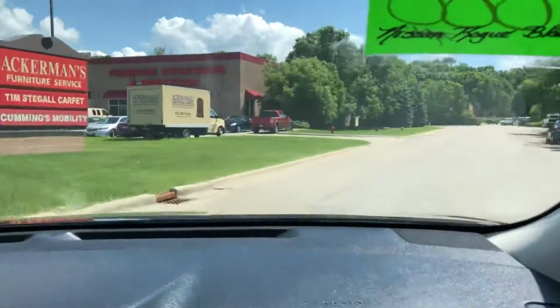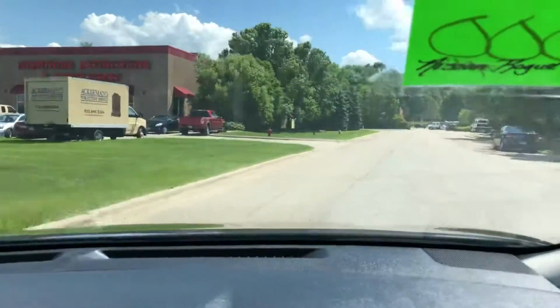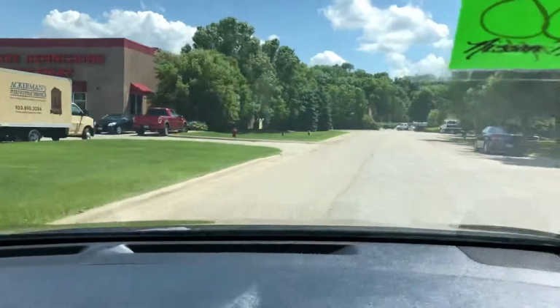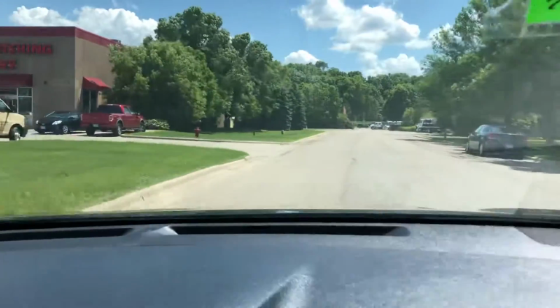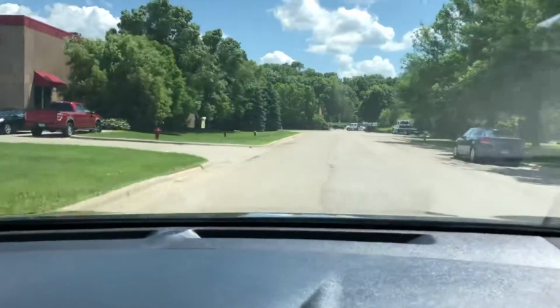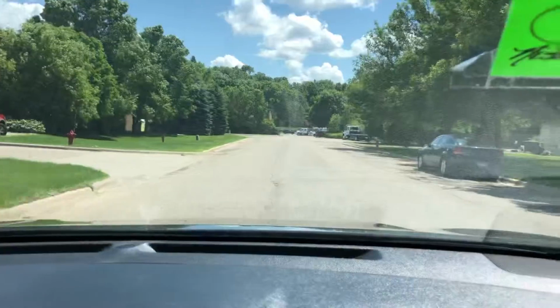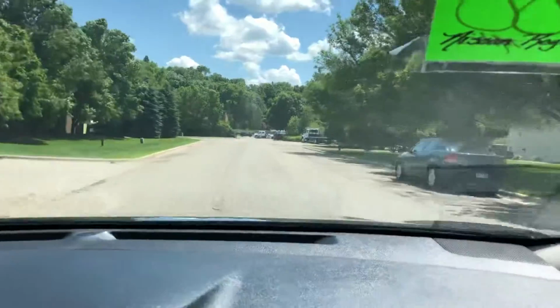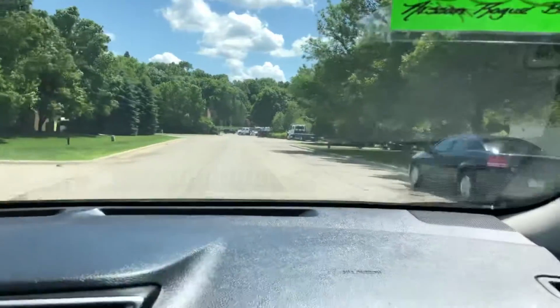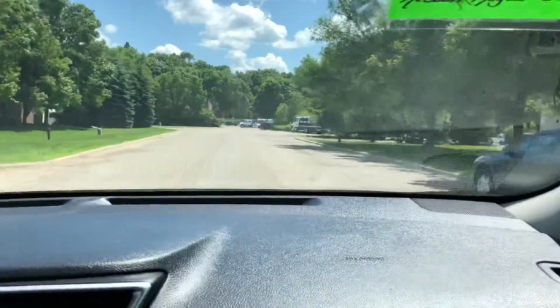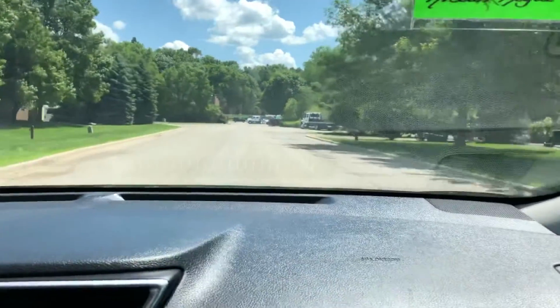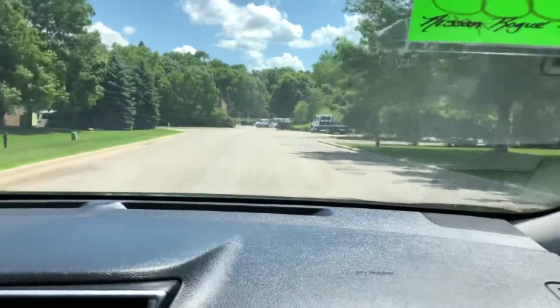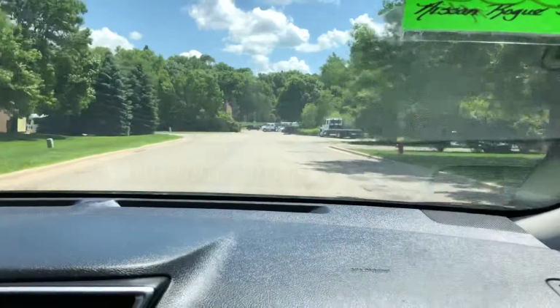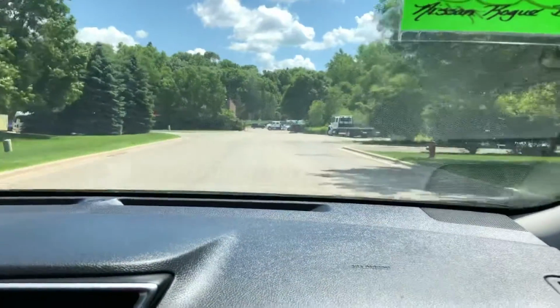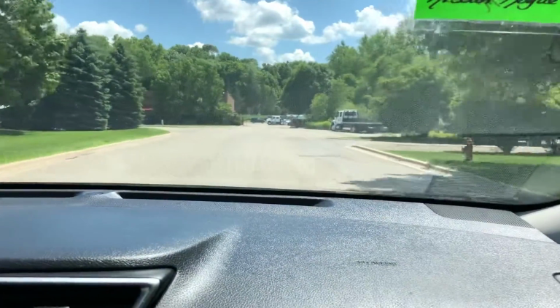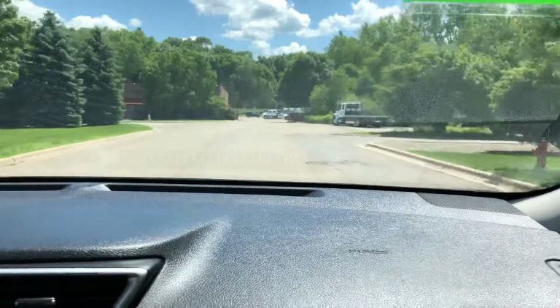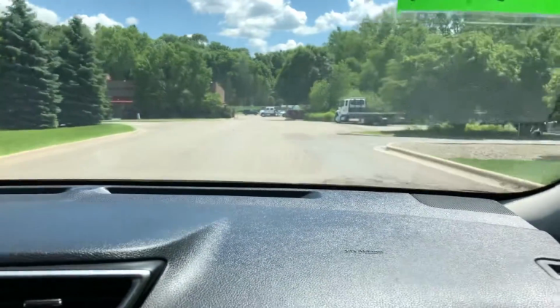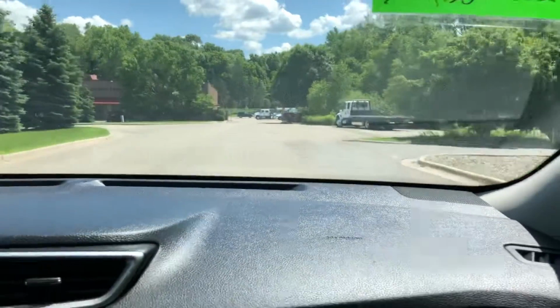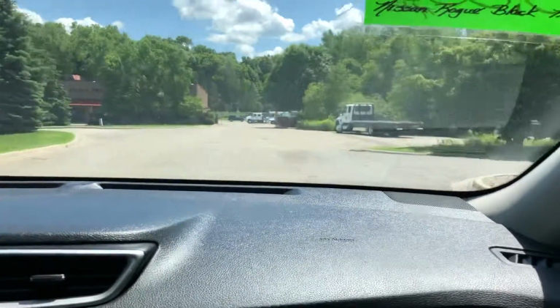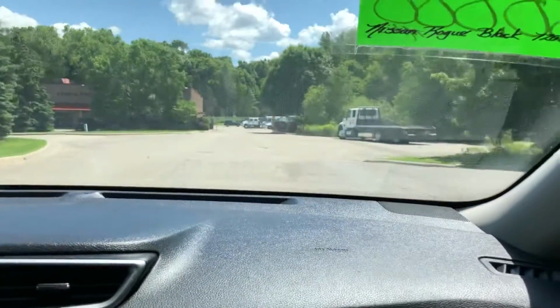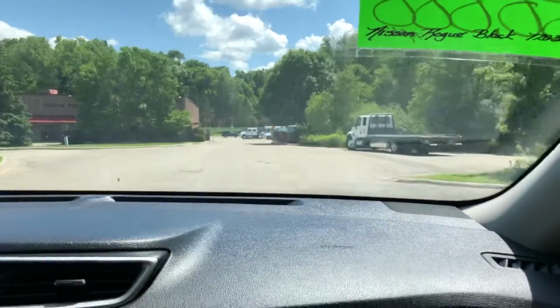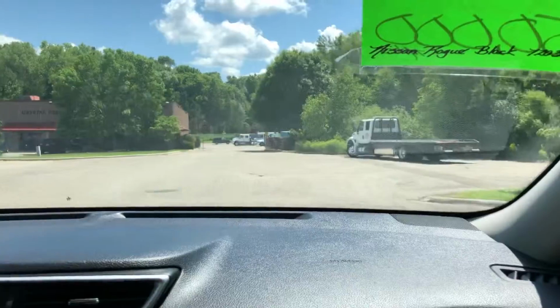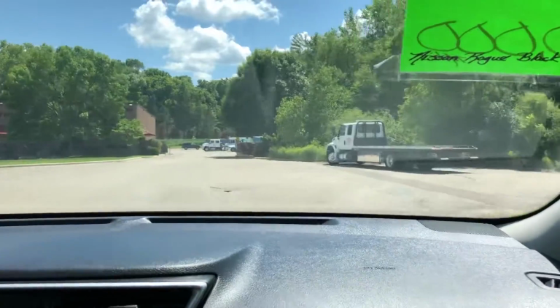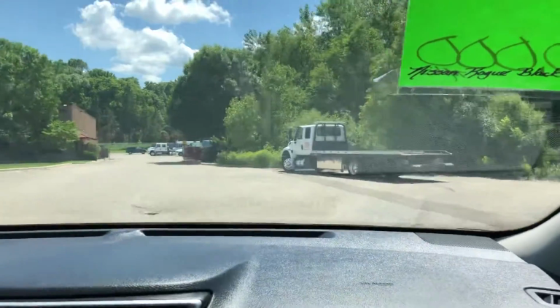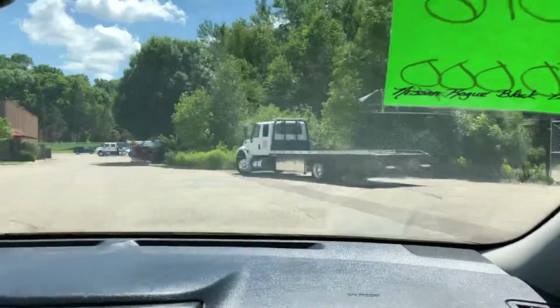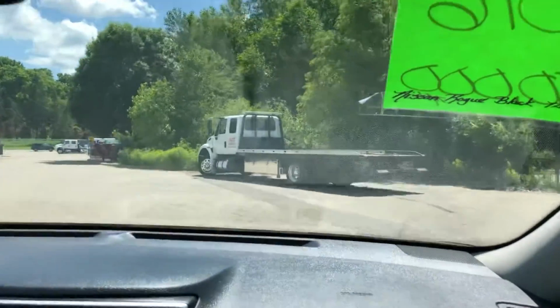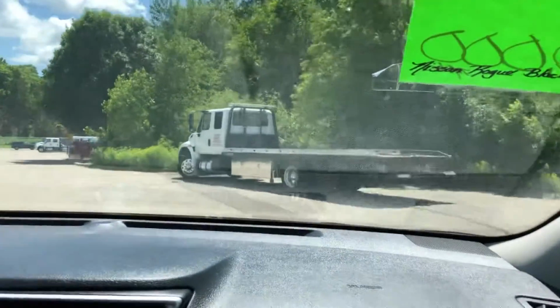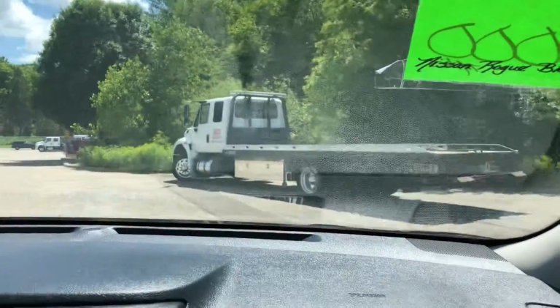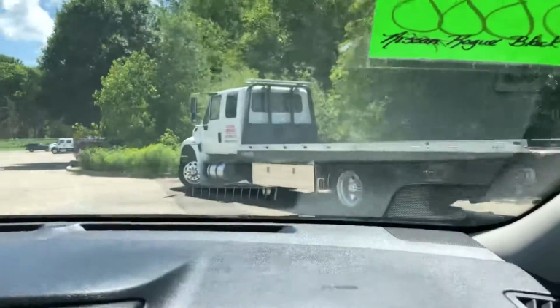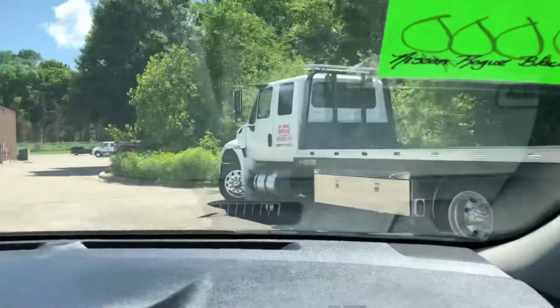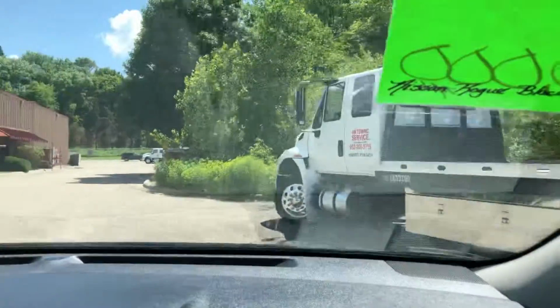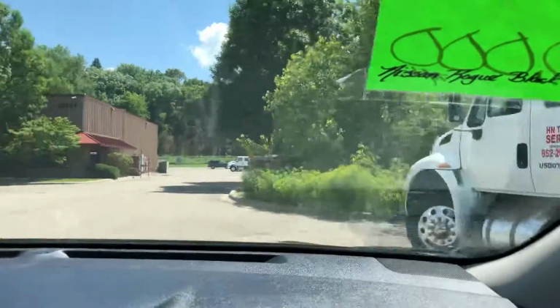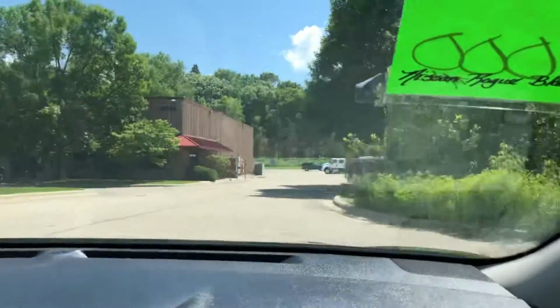One of the nice things about having an all-wheel drive vehicle, especially in Minnesota, is that with the all-wheel drive you never have to worry about when to engage the four-wheel drive system — it'll do it for you automatically.